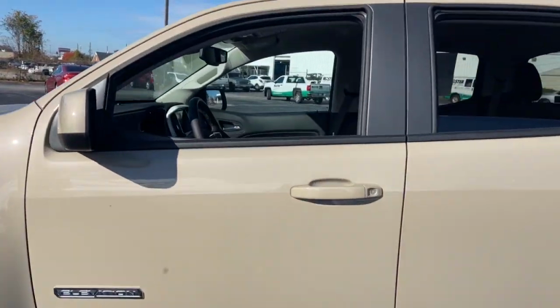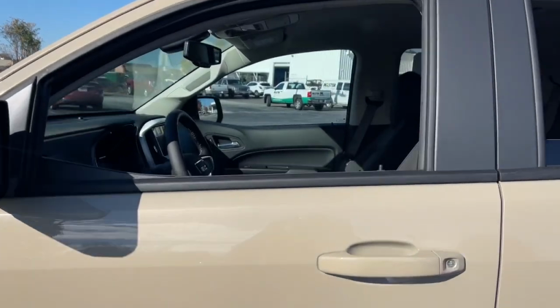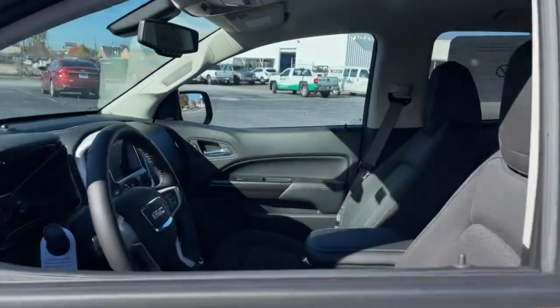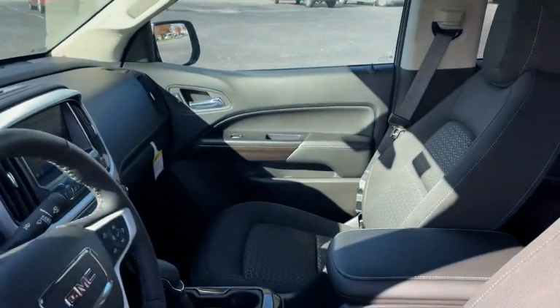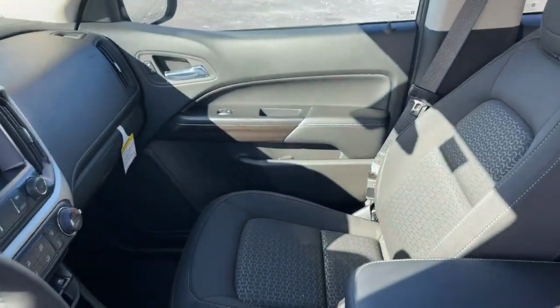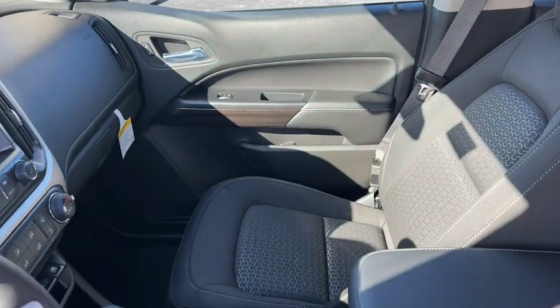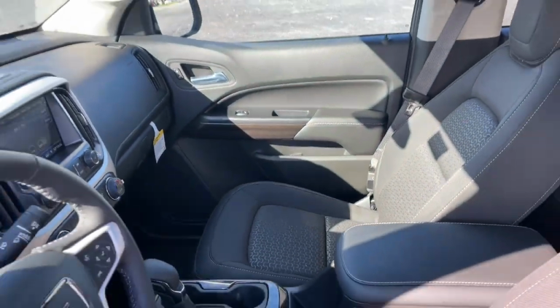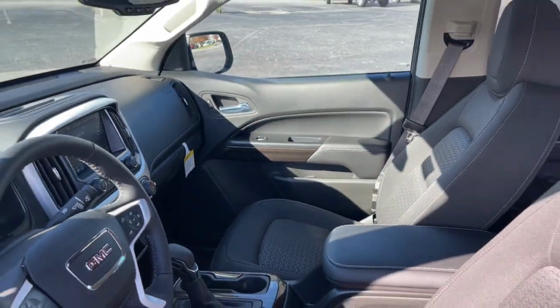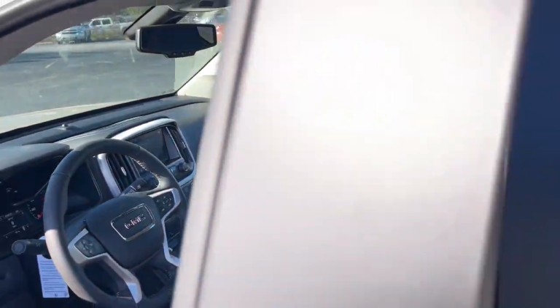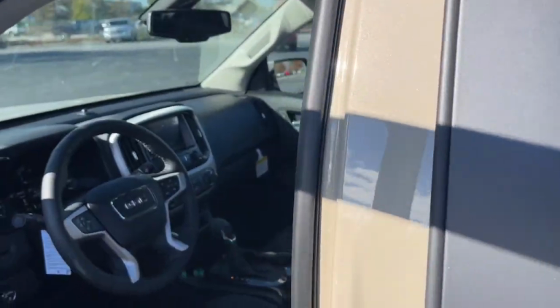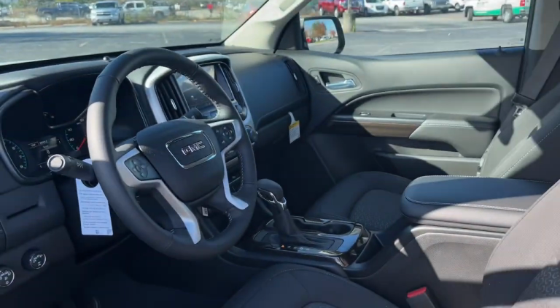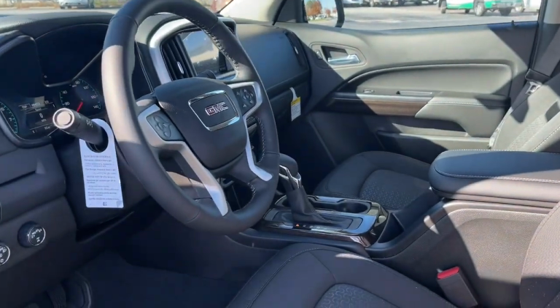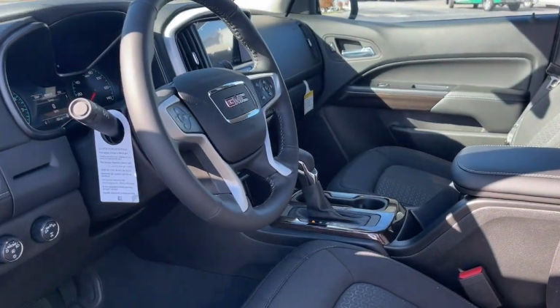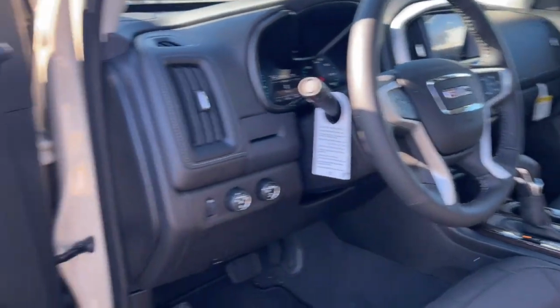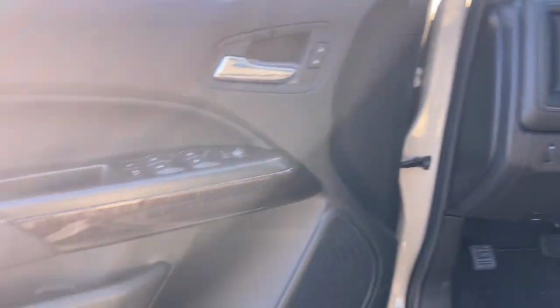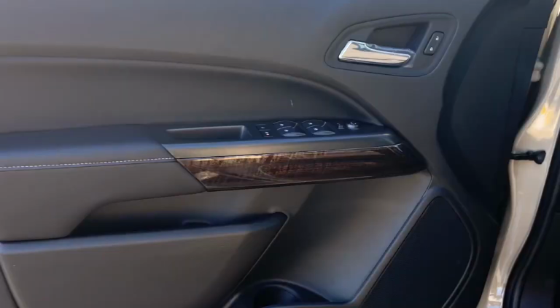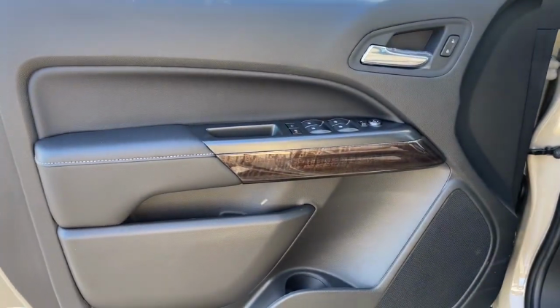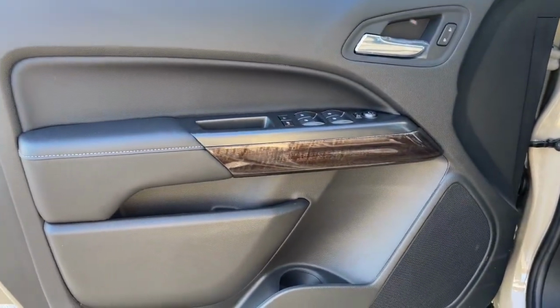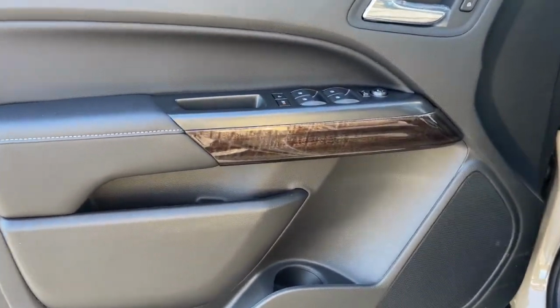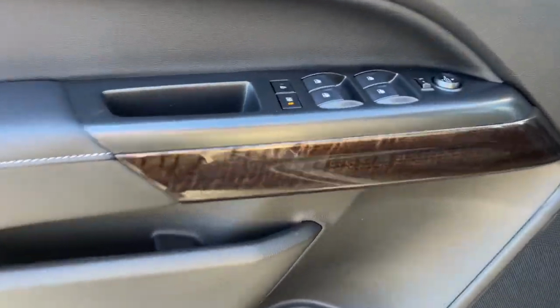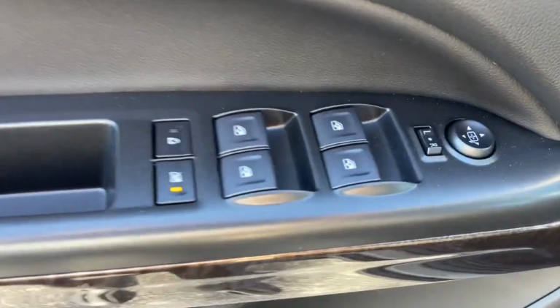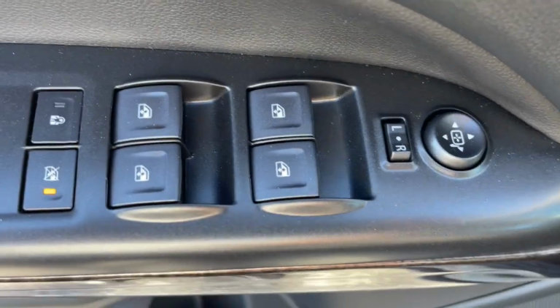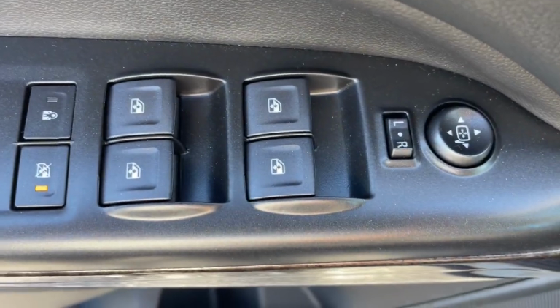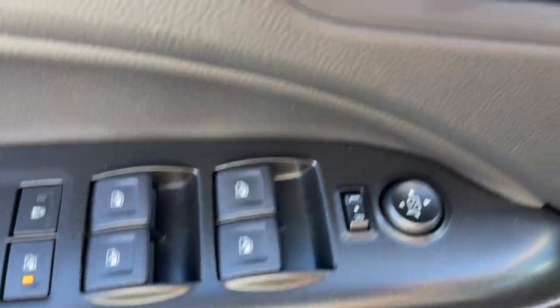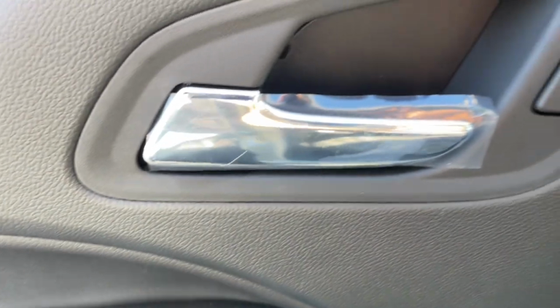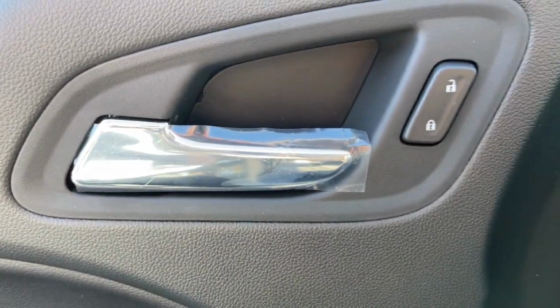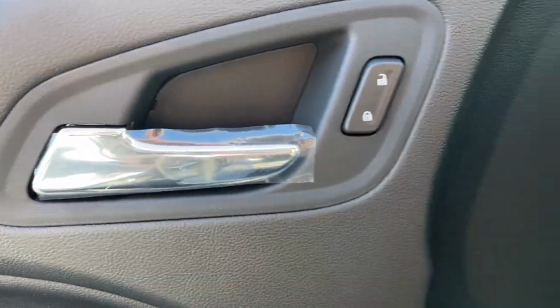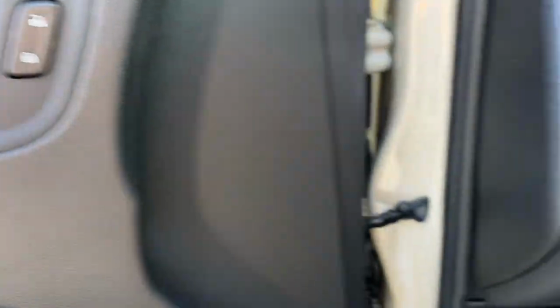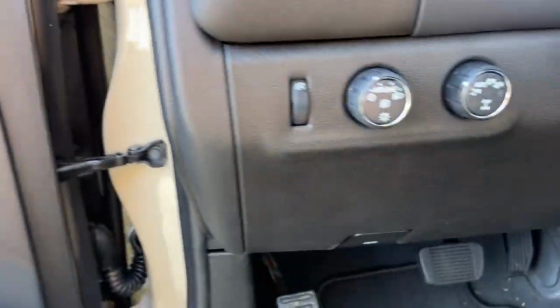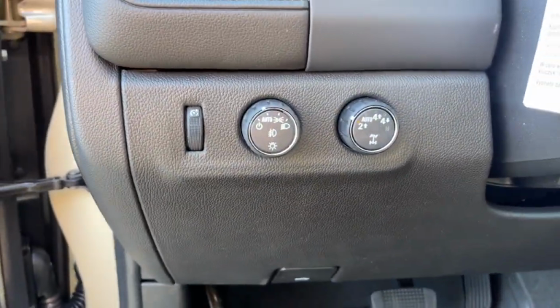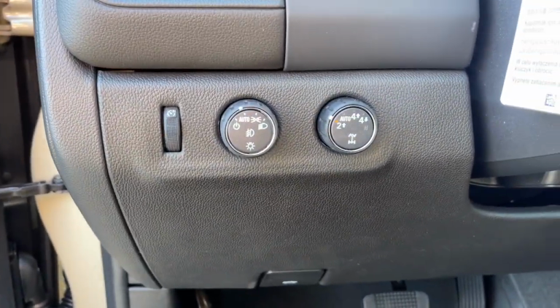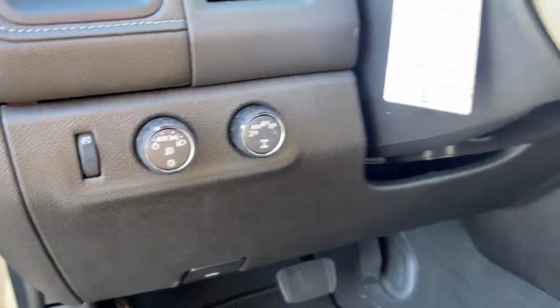Keyless entry, satellite radio, fog lamps, electronic stability control, aluminum wheels, power driver's seat, alarm, running boards, side steps, auto dimming rear view mirror, tow hitch.